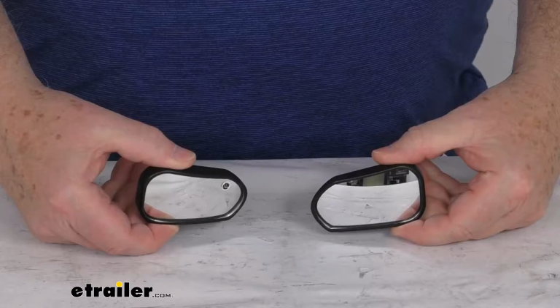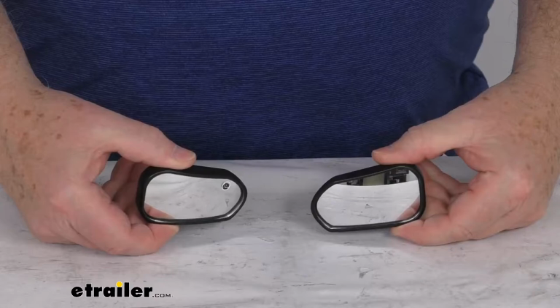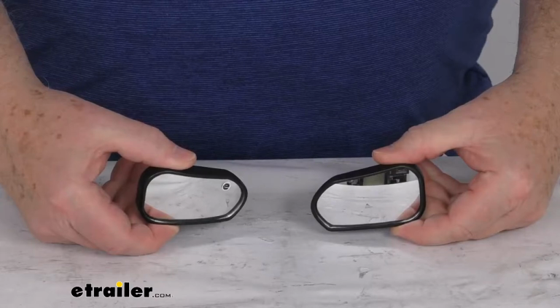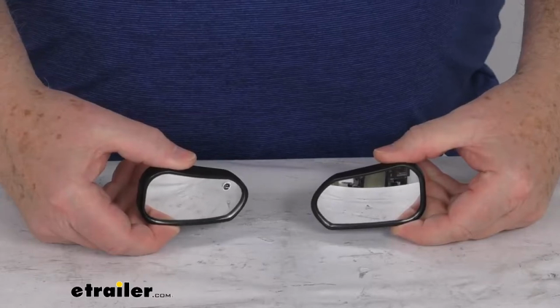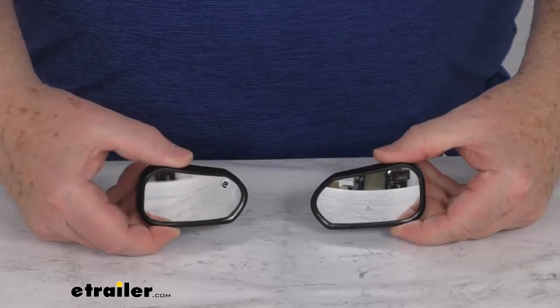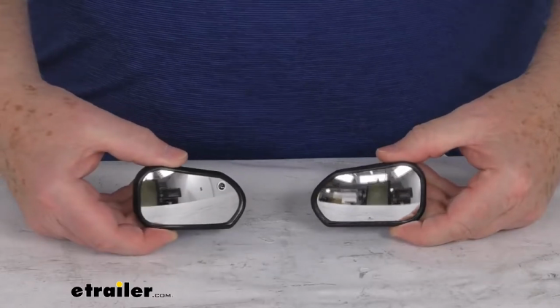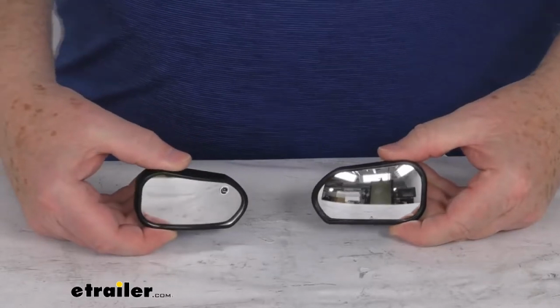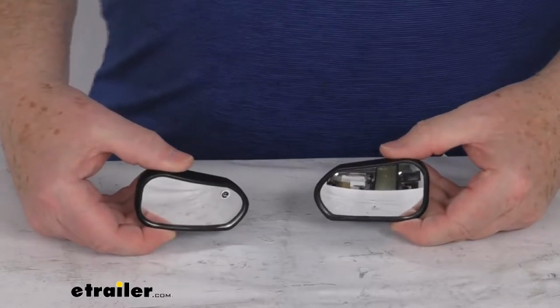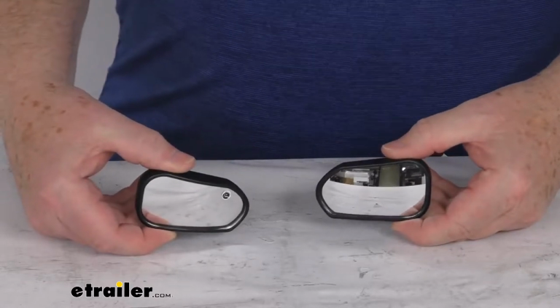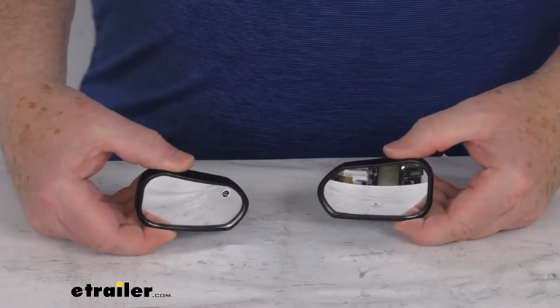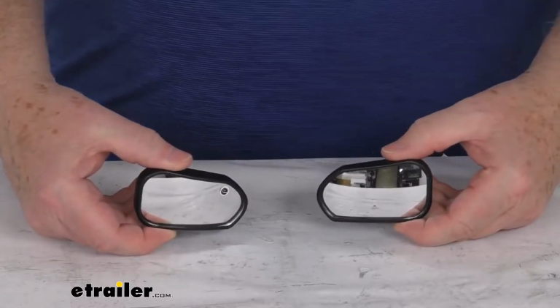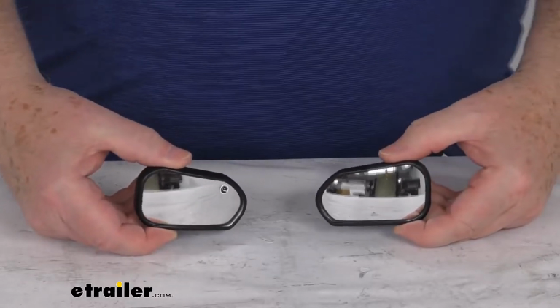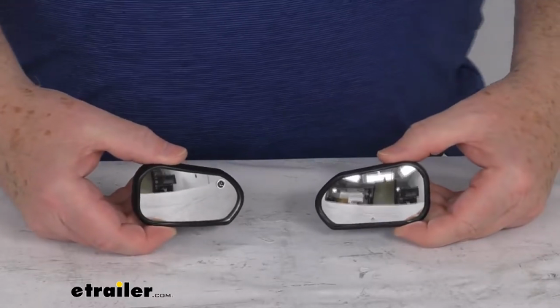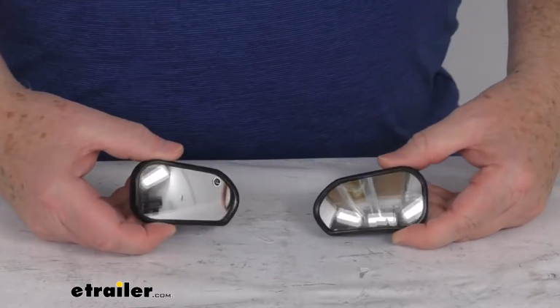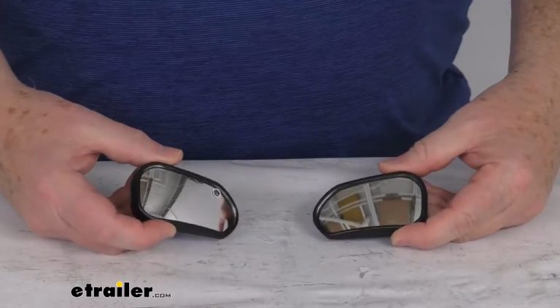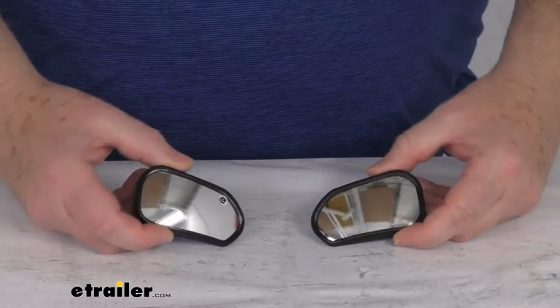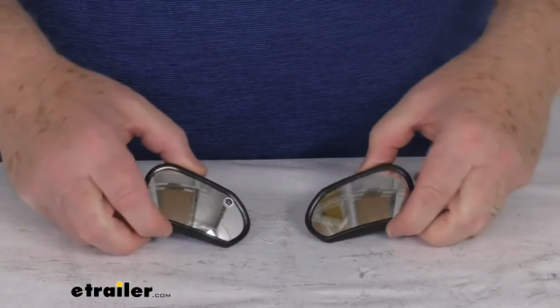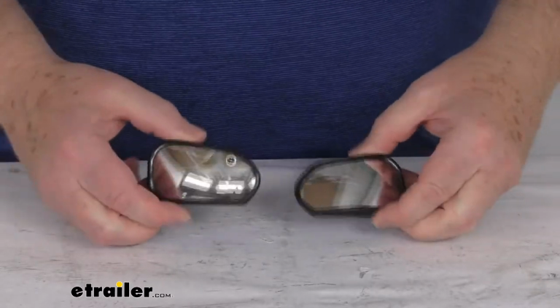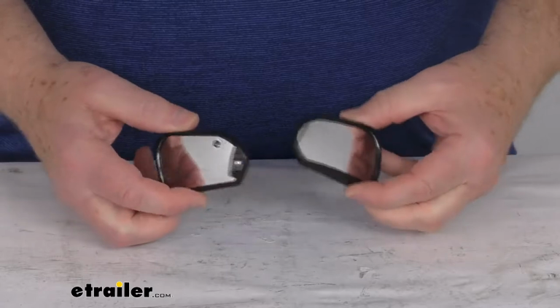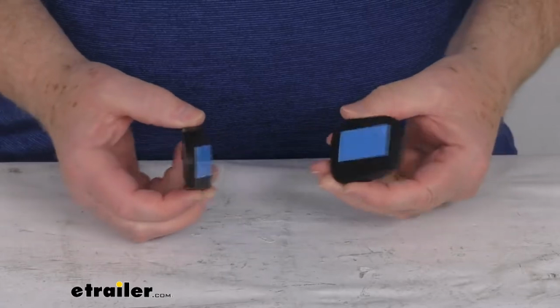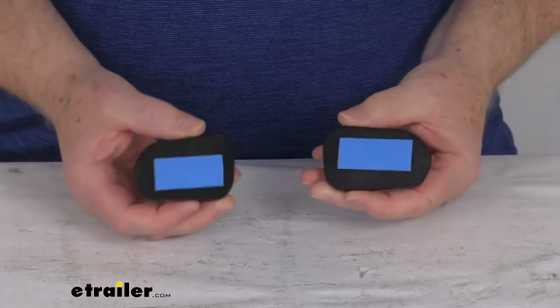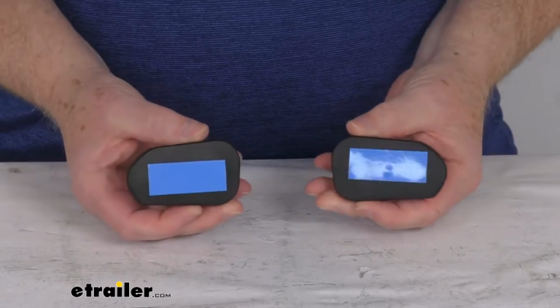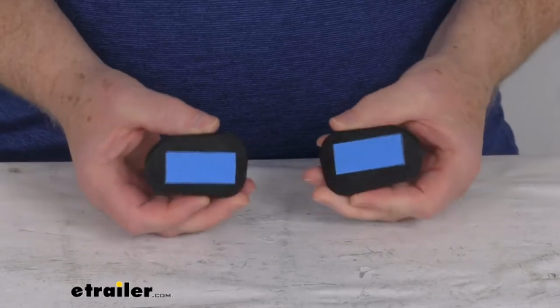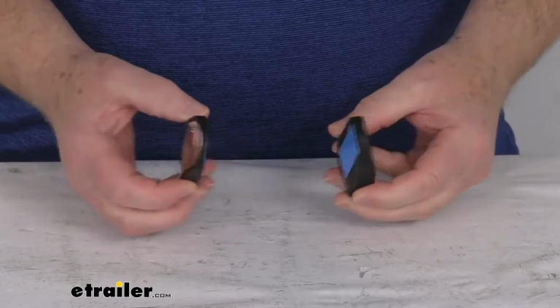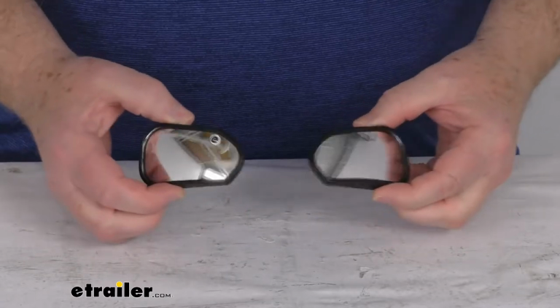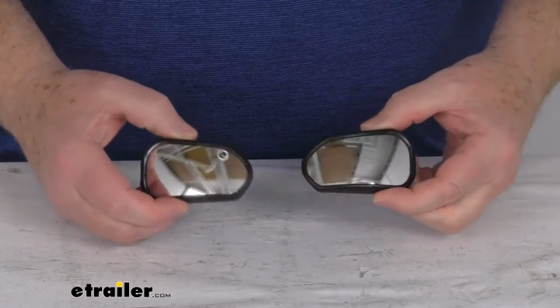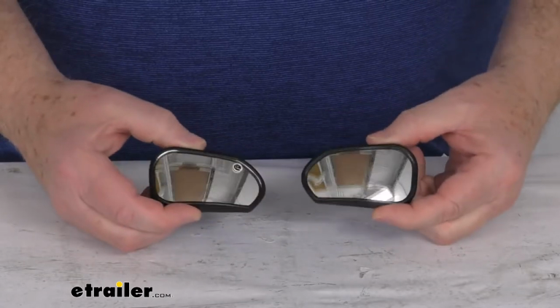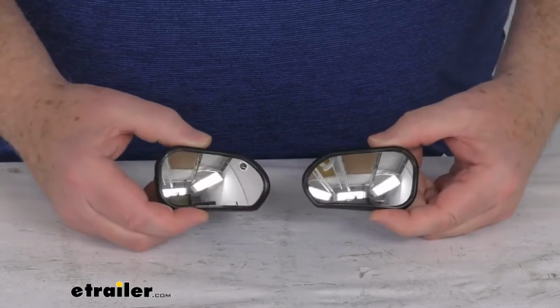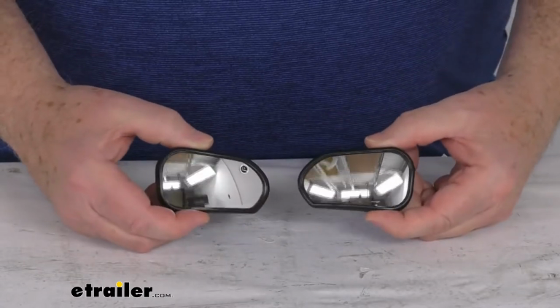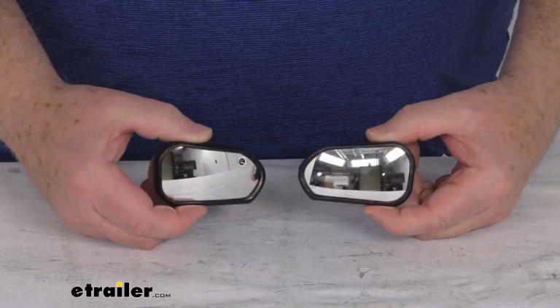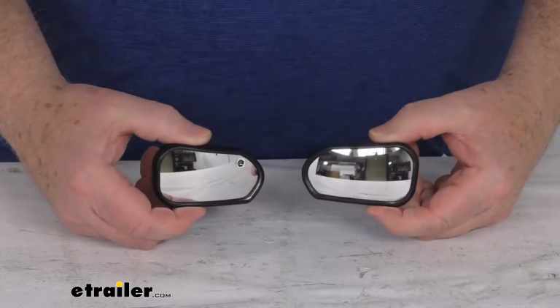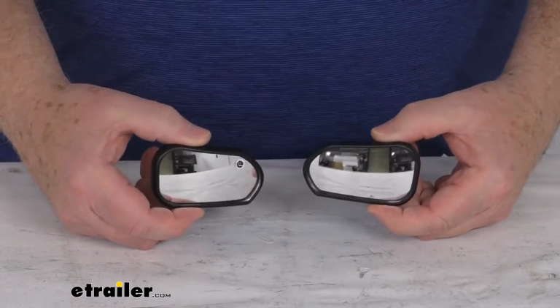Hello everybody, this is Jeff at eTrailer.com. Today we take a look at these K-Source driver side and passenger side custom blind spot mirrors.